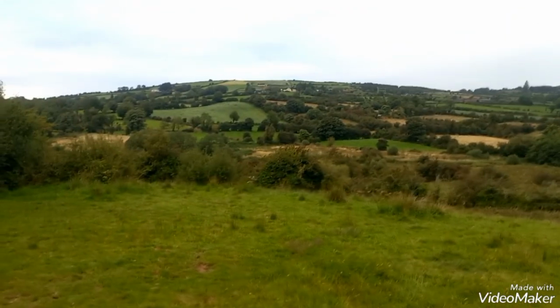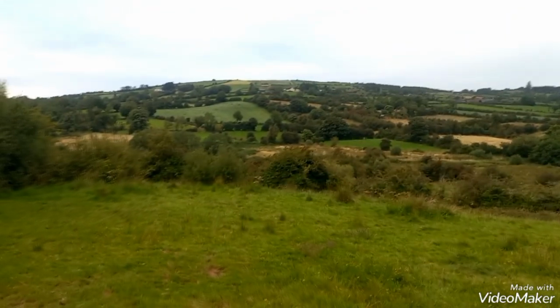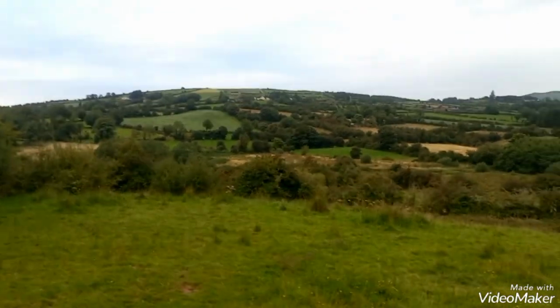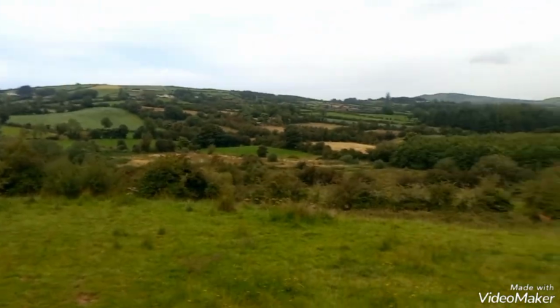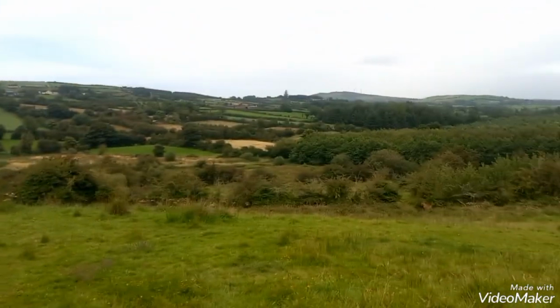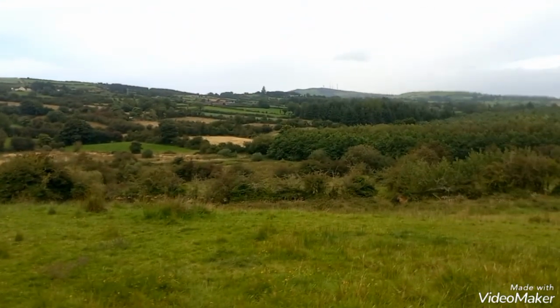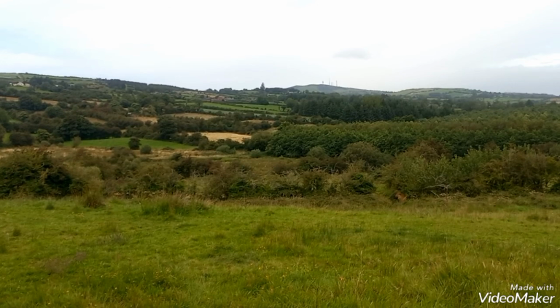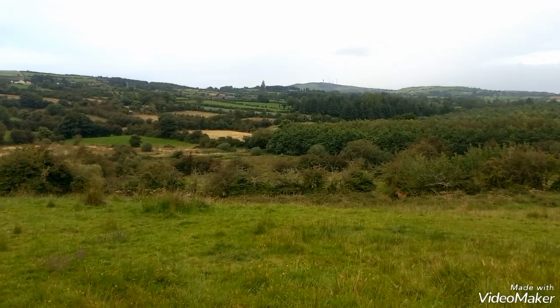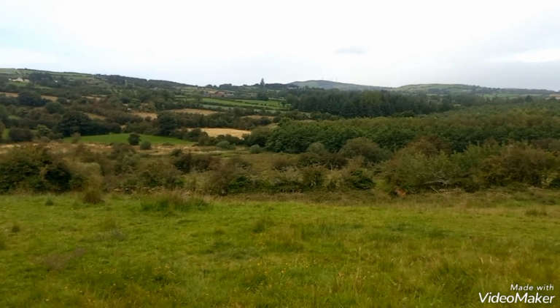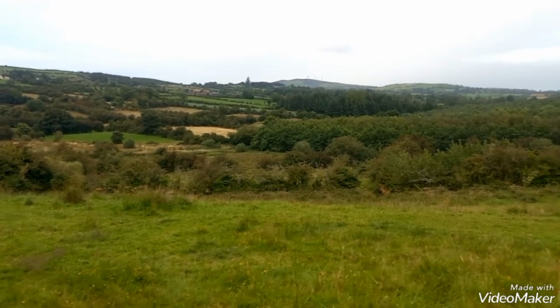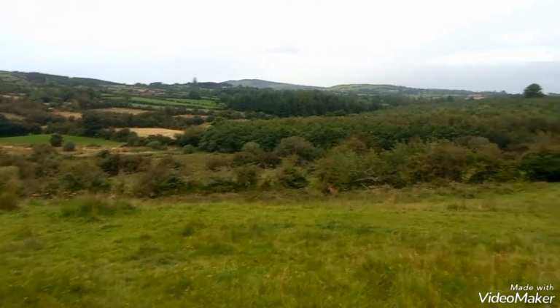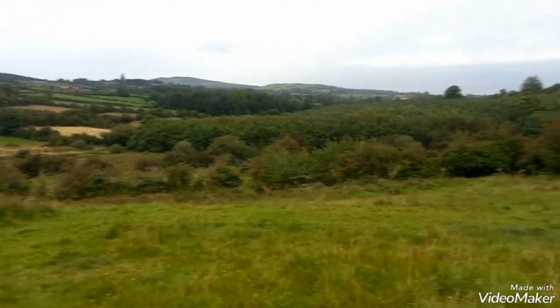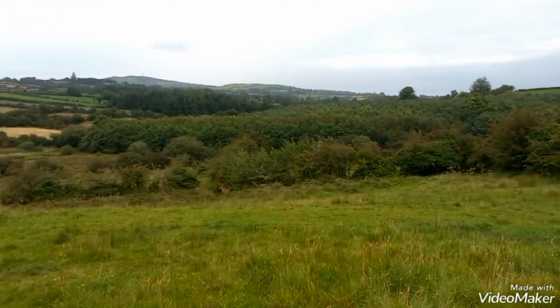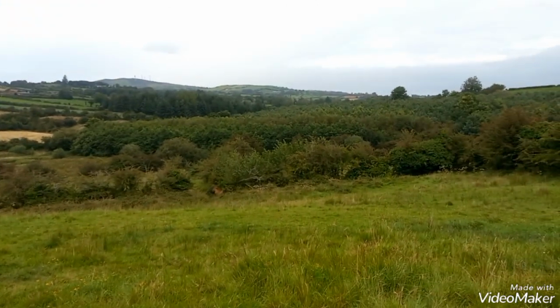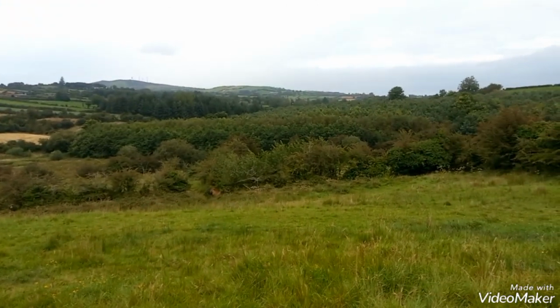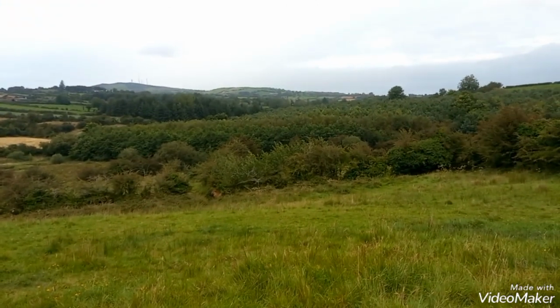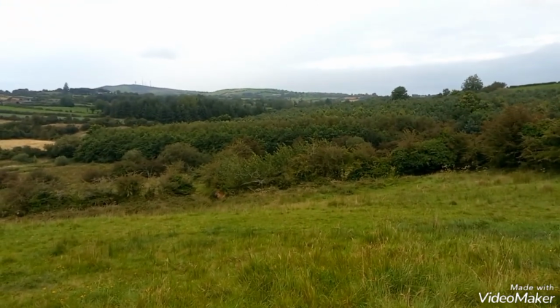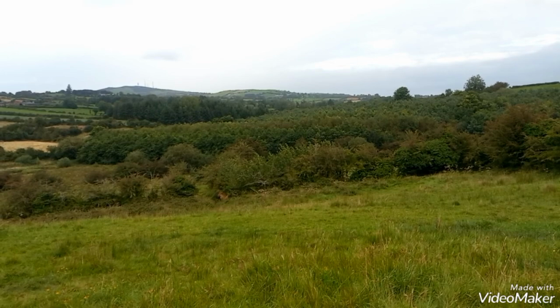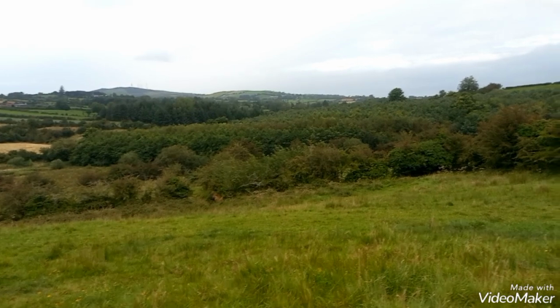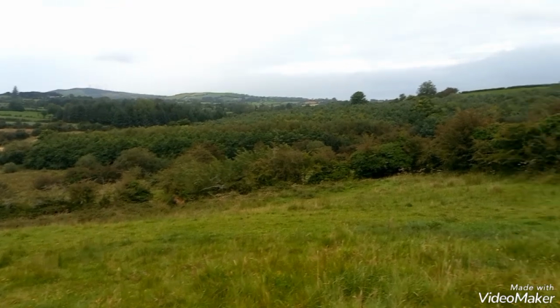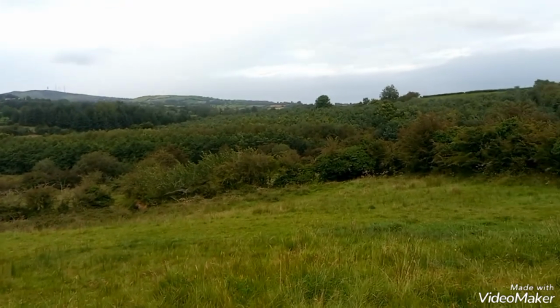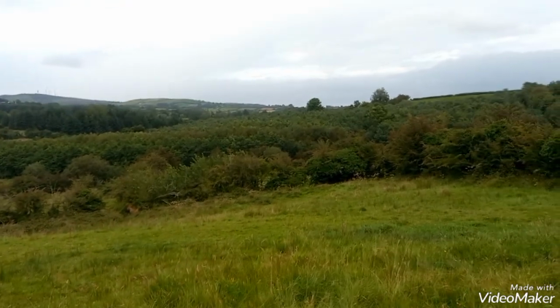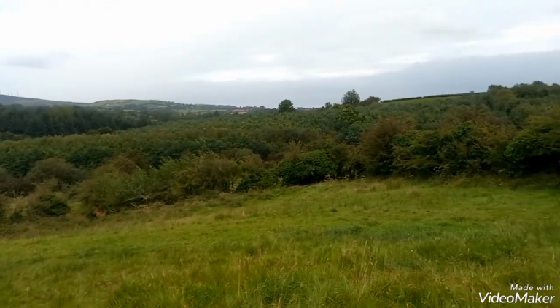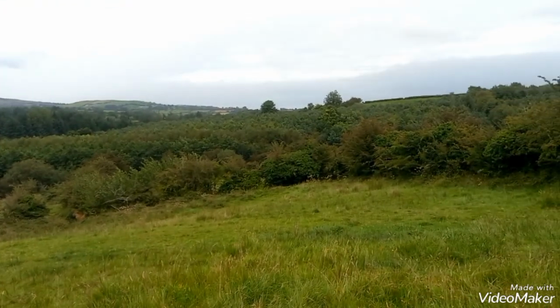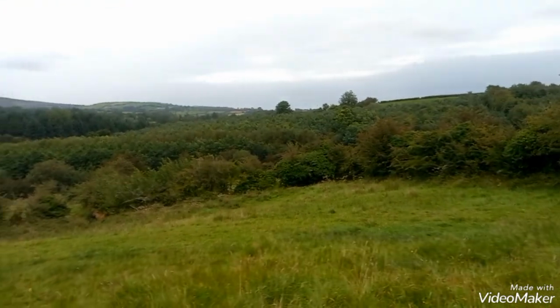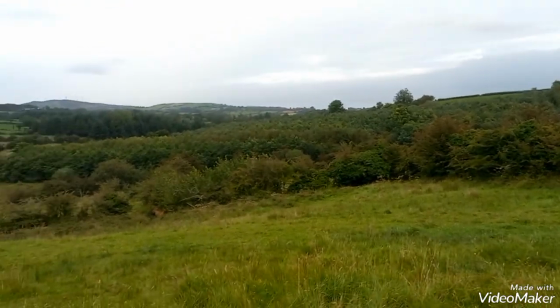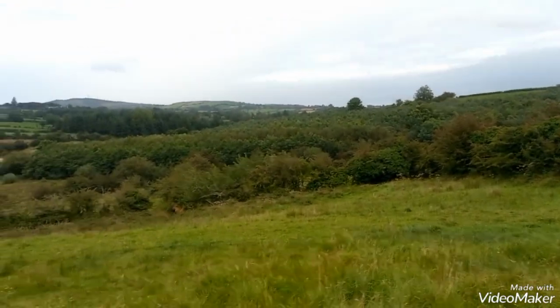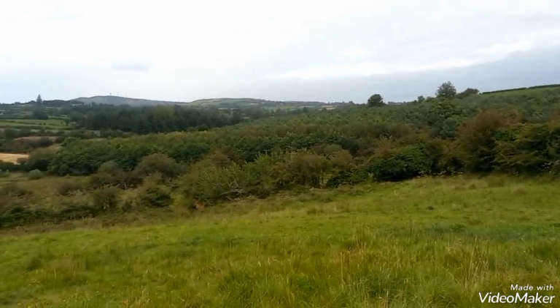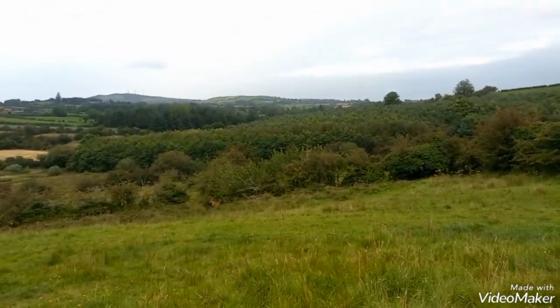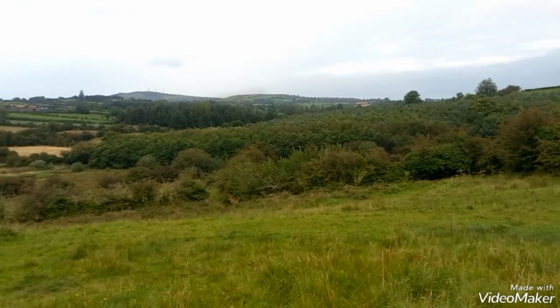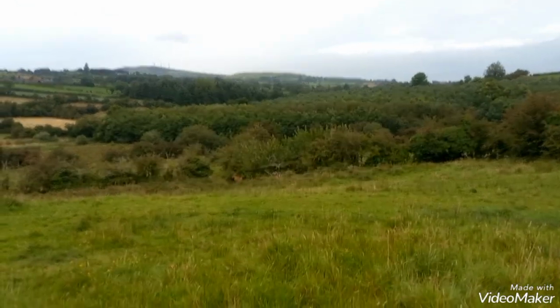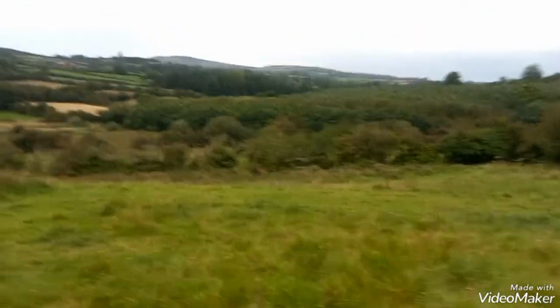A different type of video today. On the 10th of August I was asked a question in the comments. I haven't done one for a while, but here's a little update on our ponies.